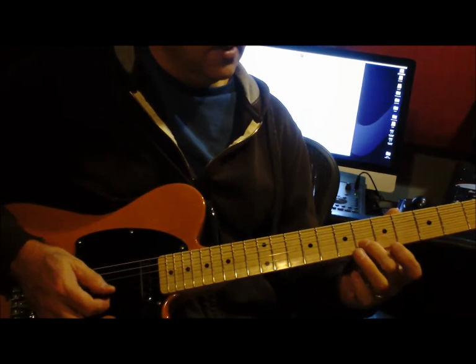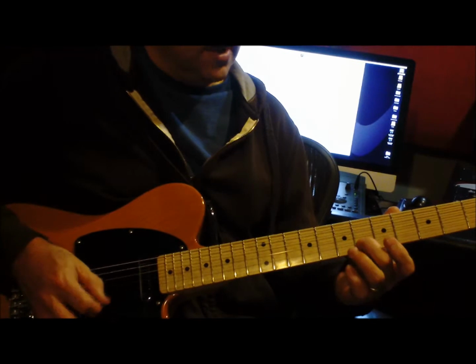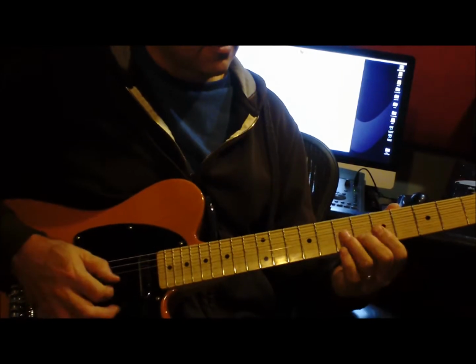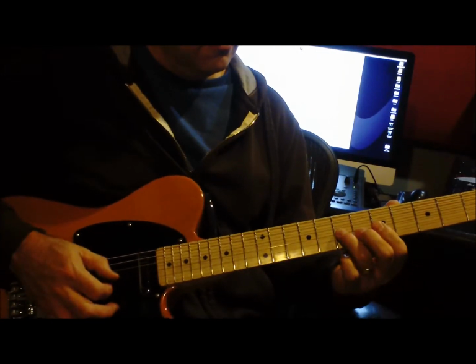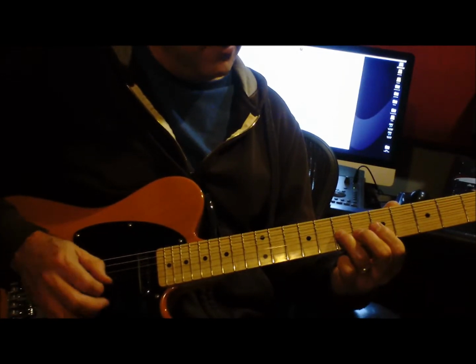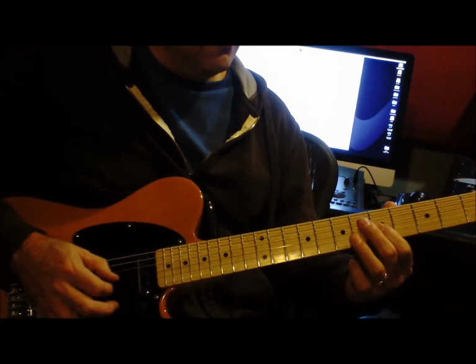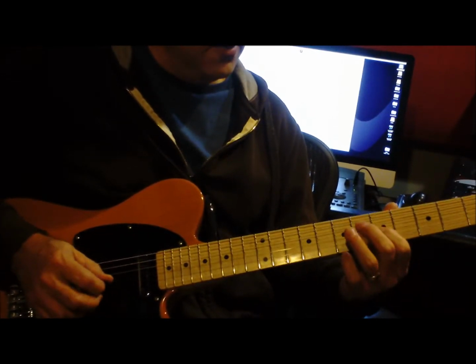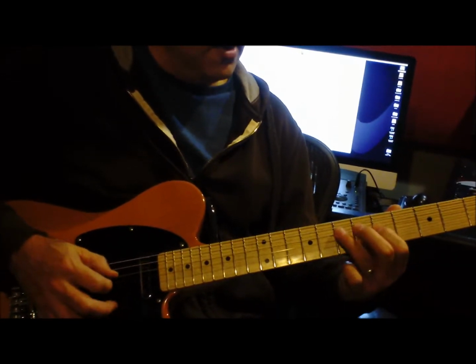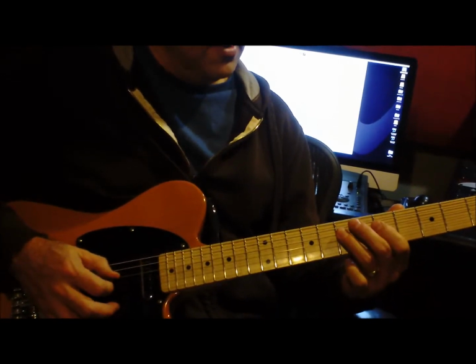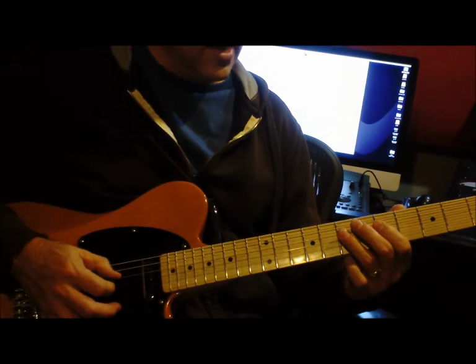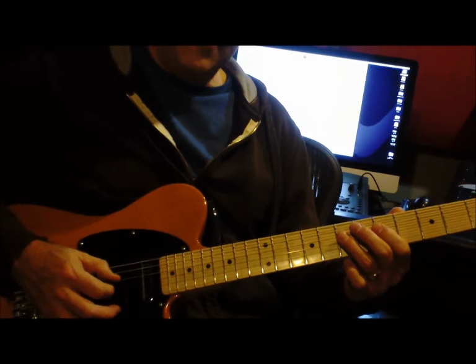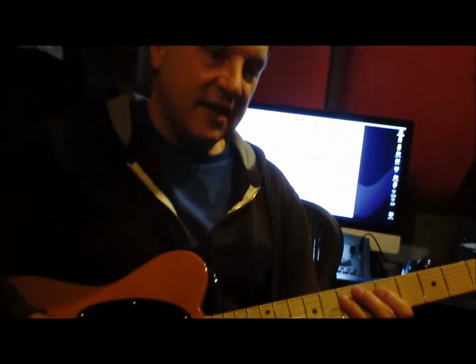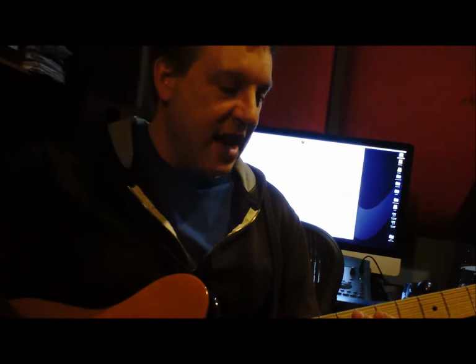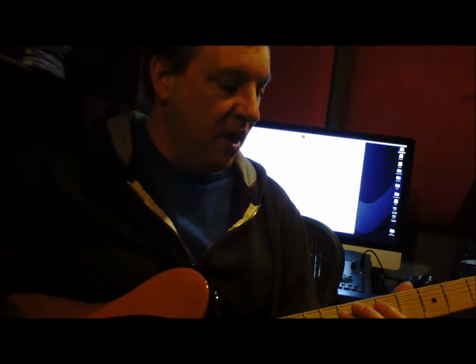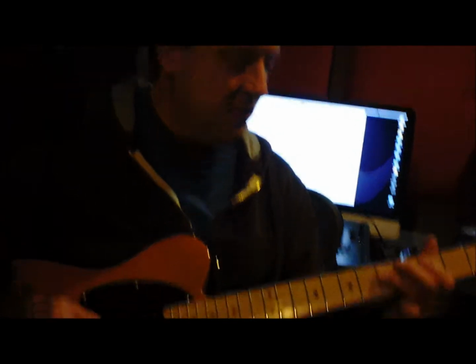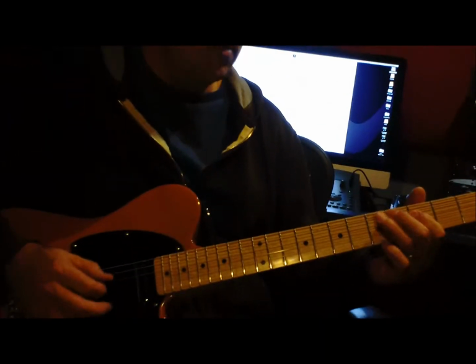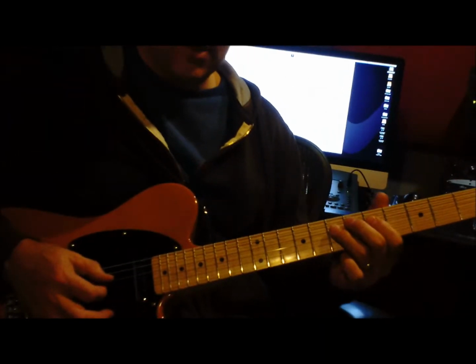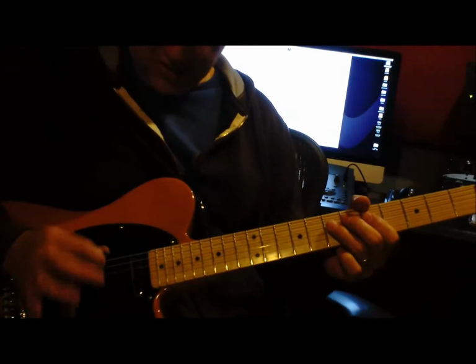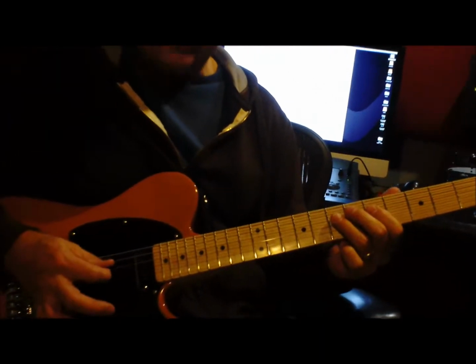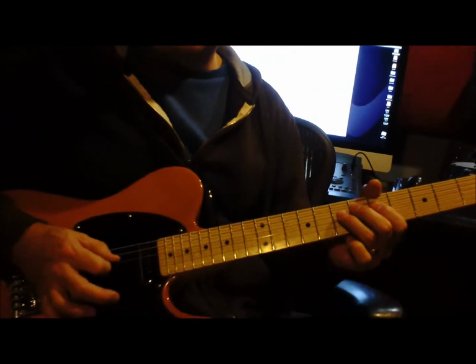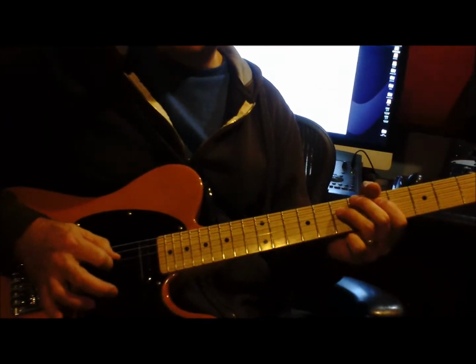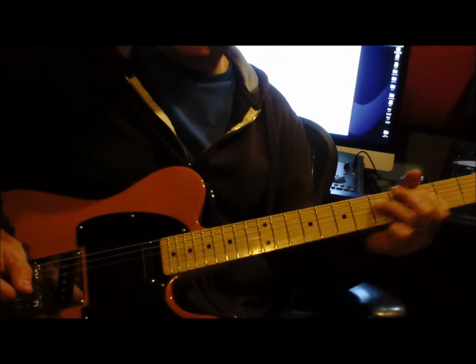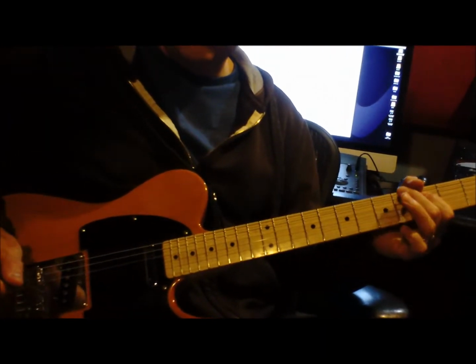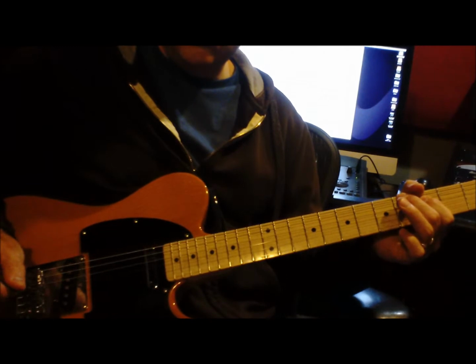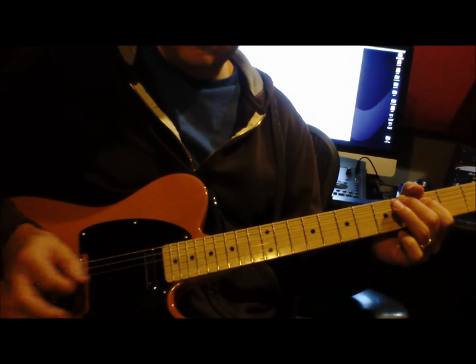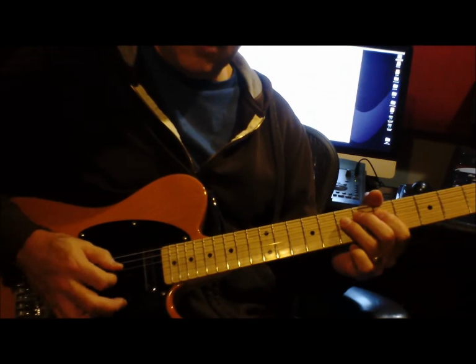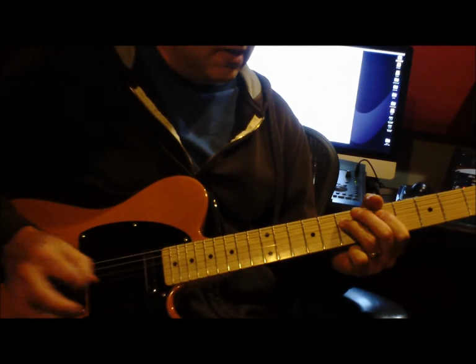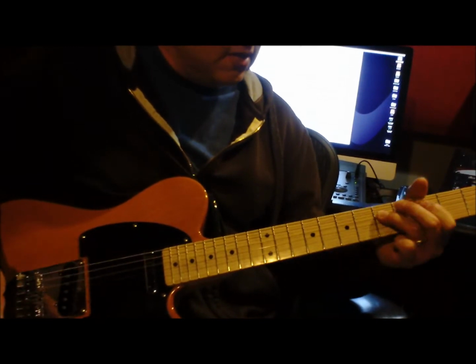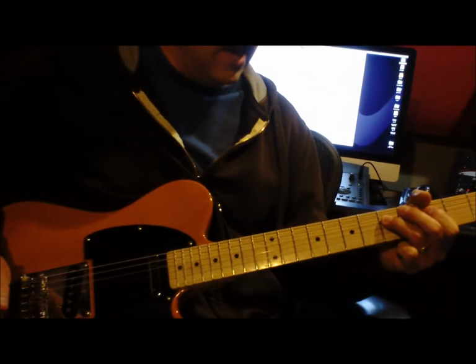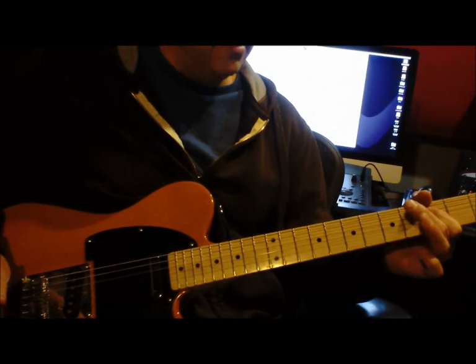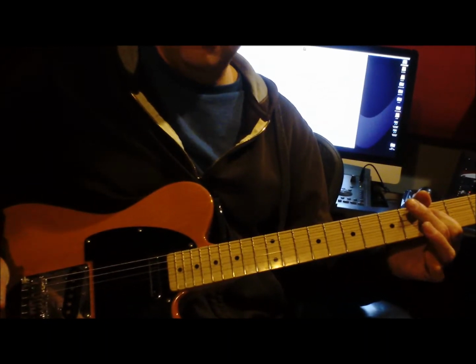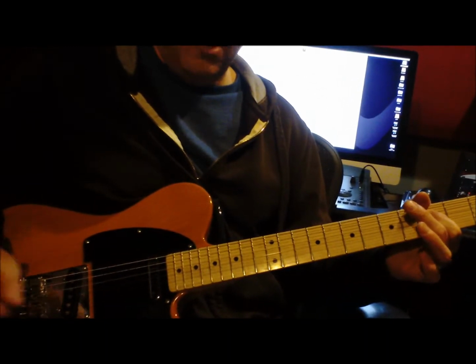So 6th, 7th — and this is kind of like a slide pull-off. Notice I'm only picking one of those notes. Pick once, slide, pull-off.